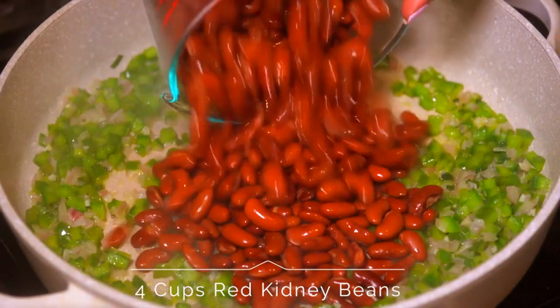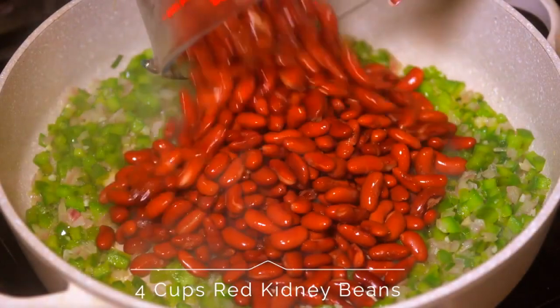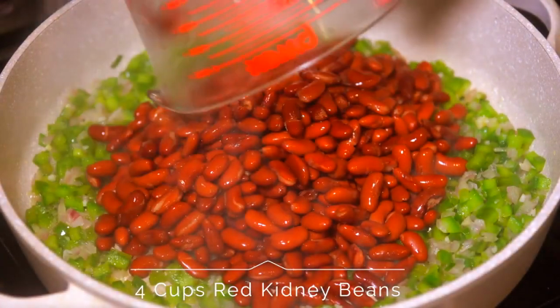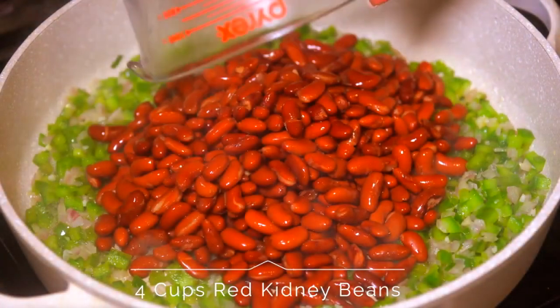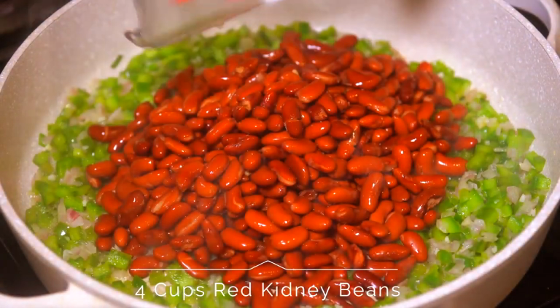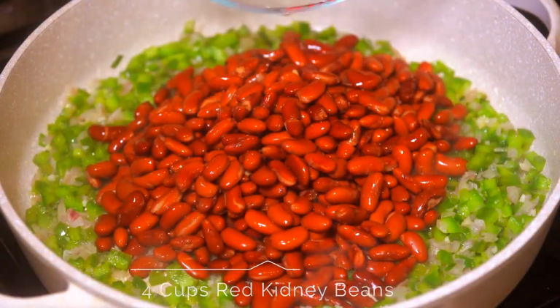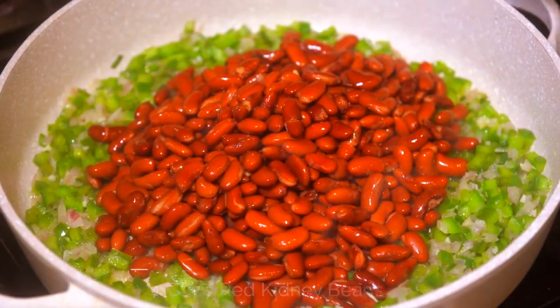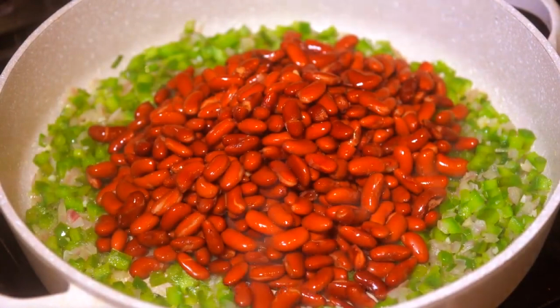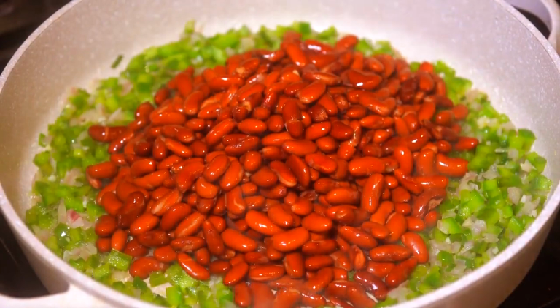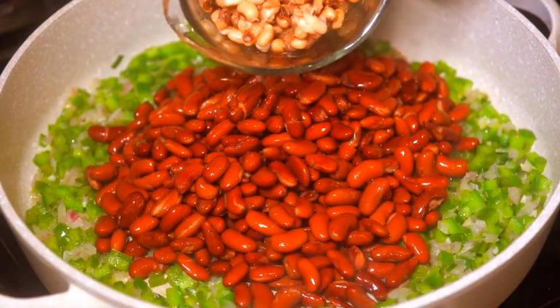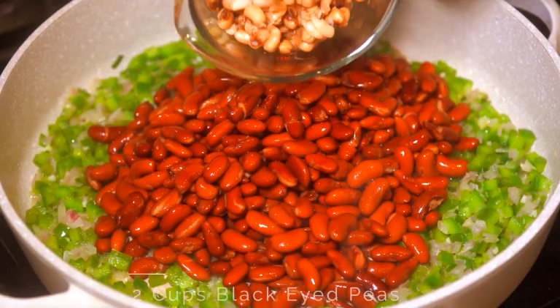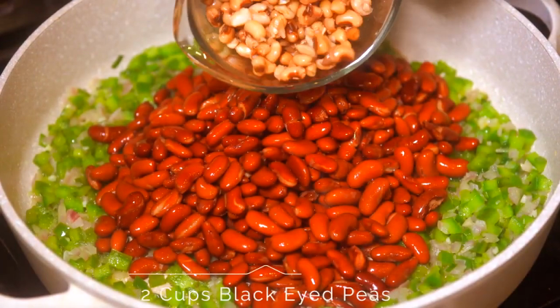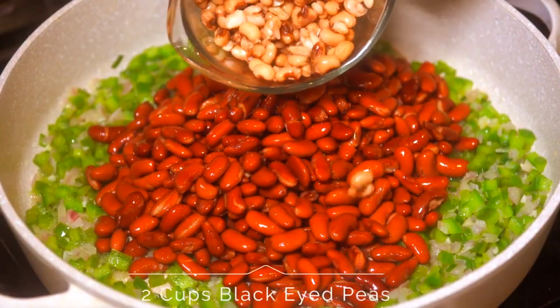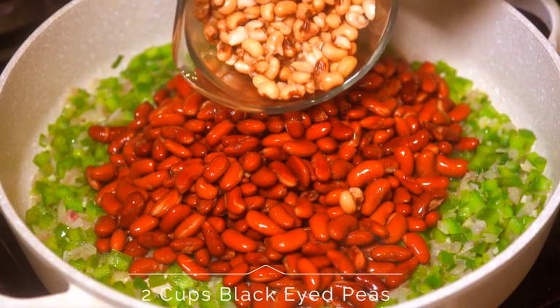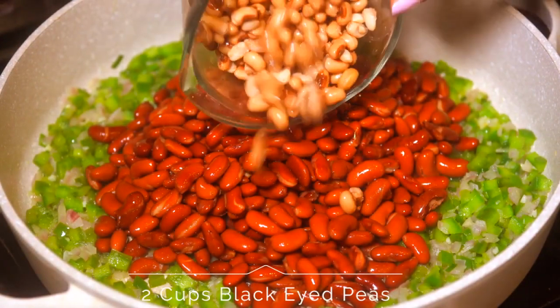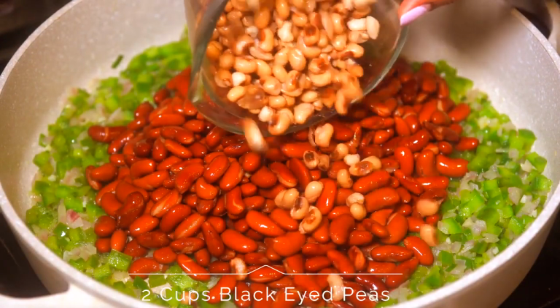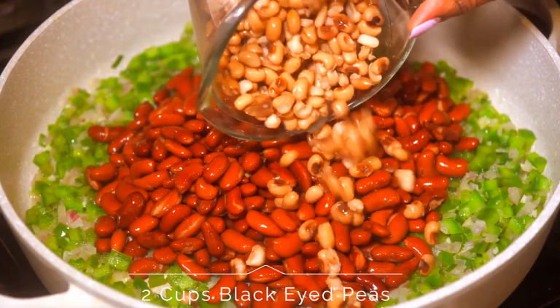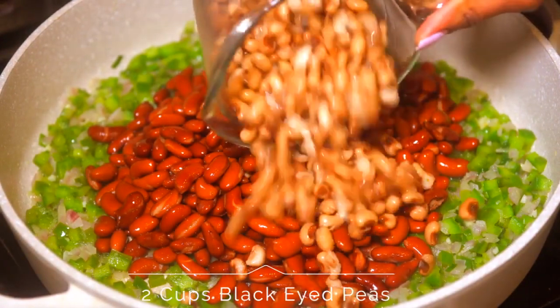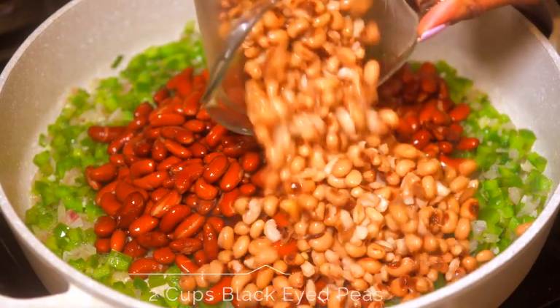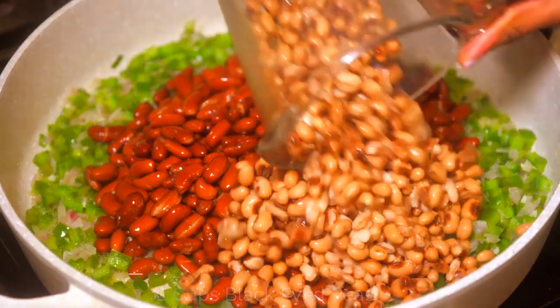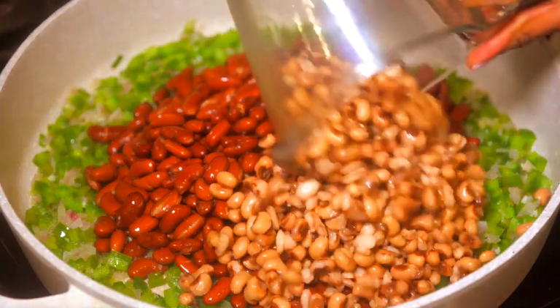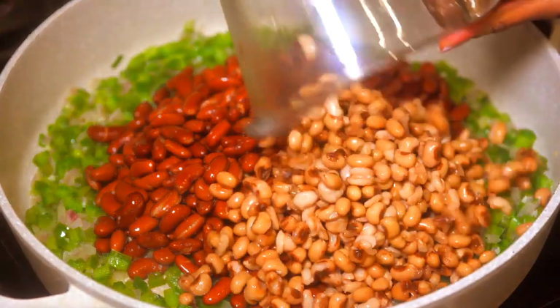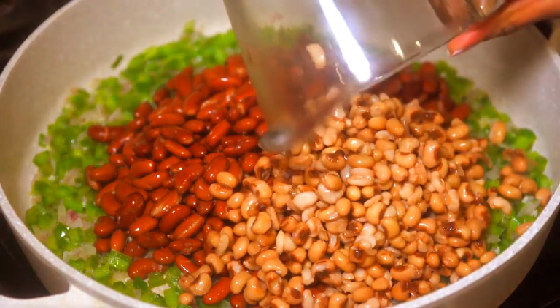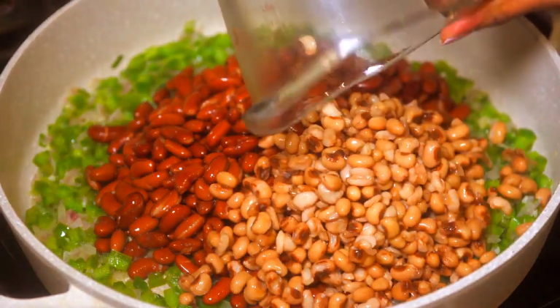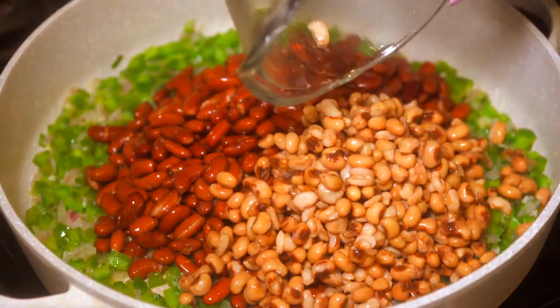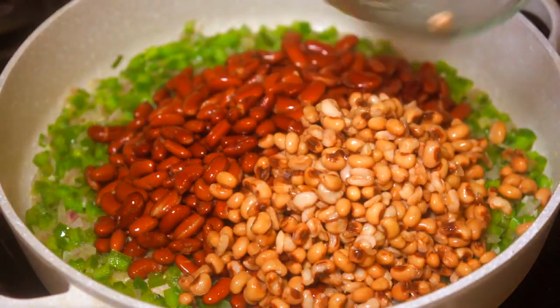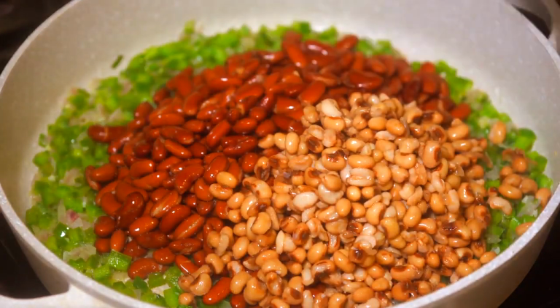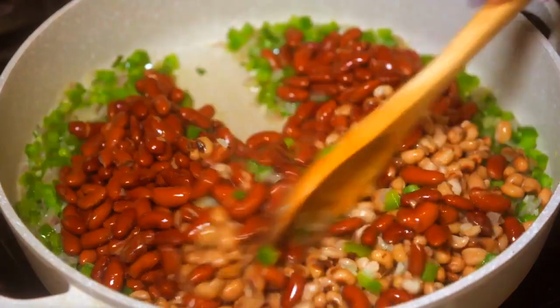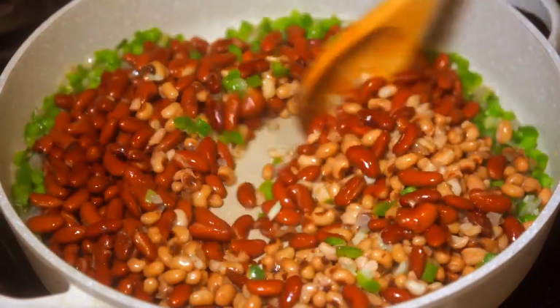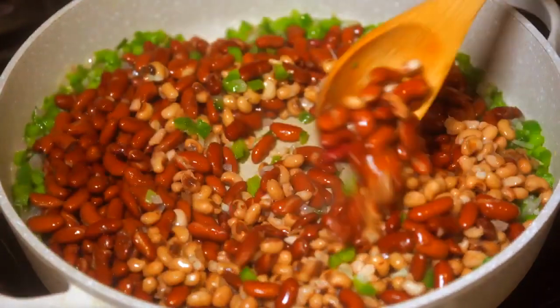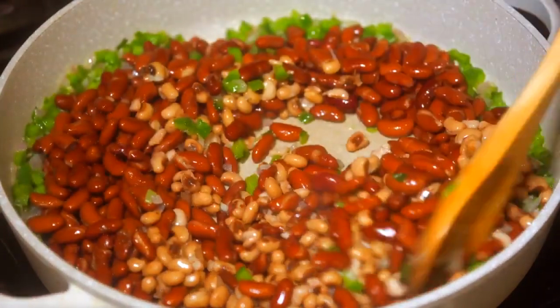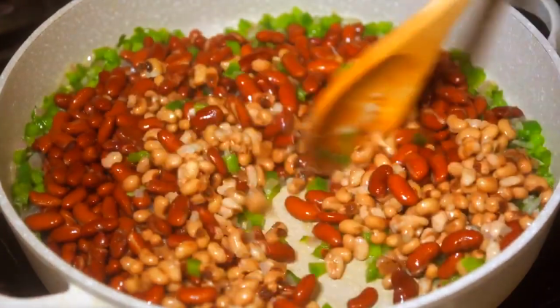Next we're going to add in our beans: 4 cups of kidney beans and 2 cups of black eyed peas. Once that's added, stir everything up until it's well incorporated.